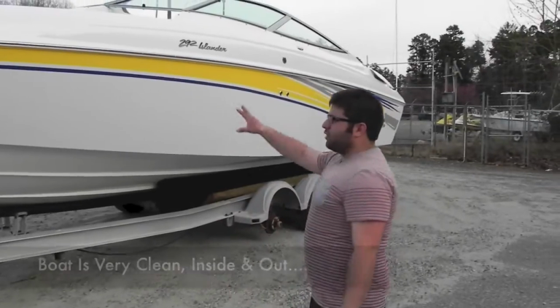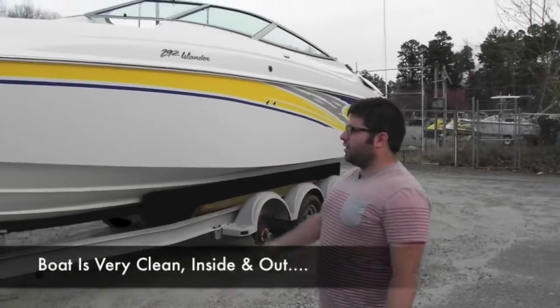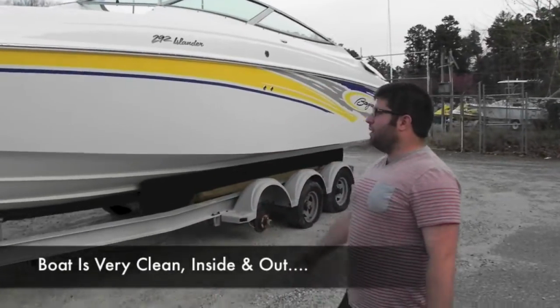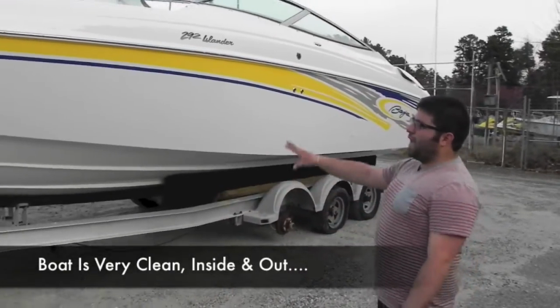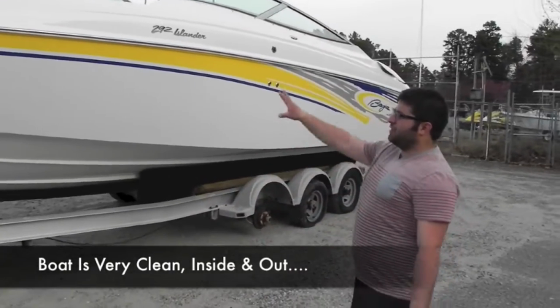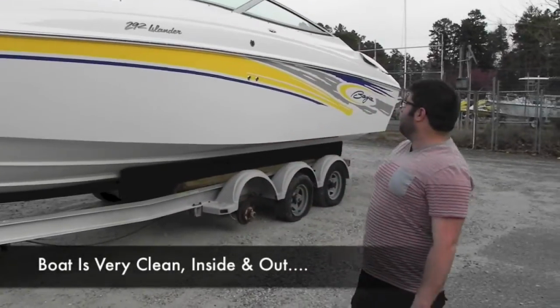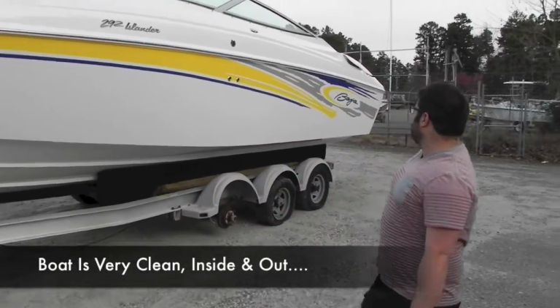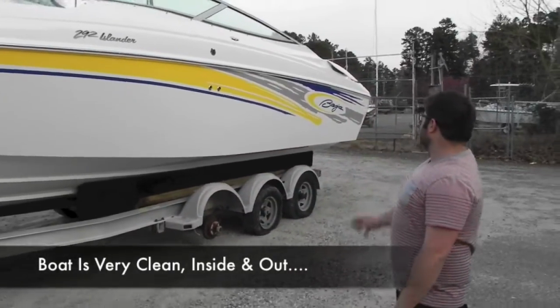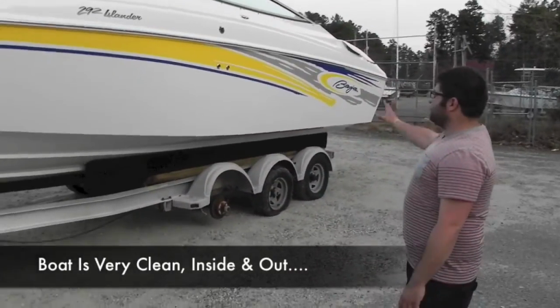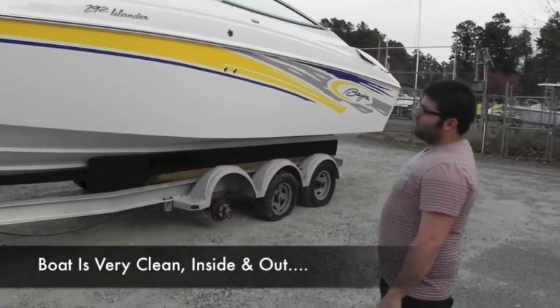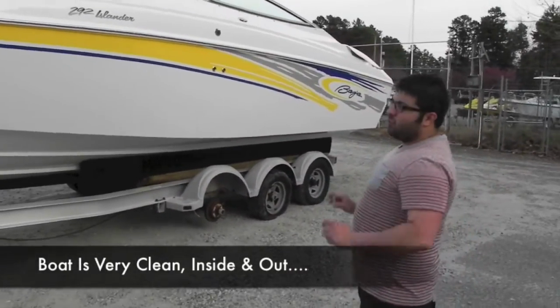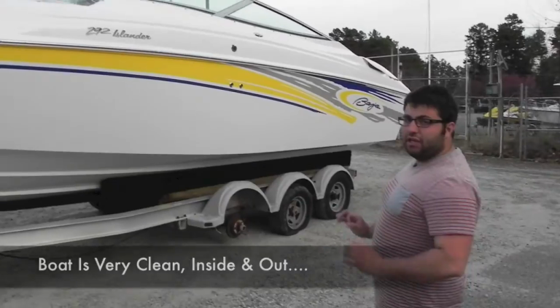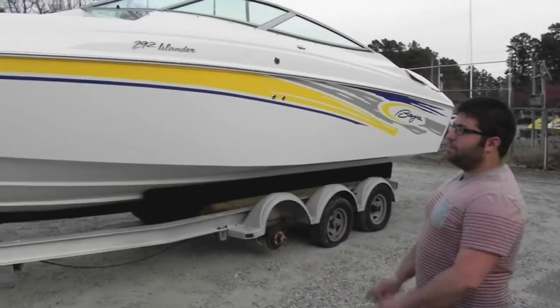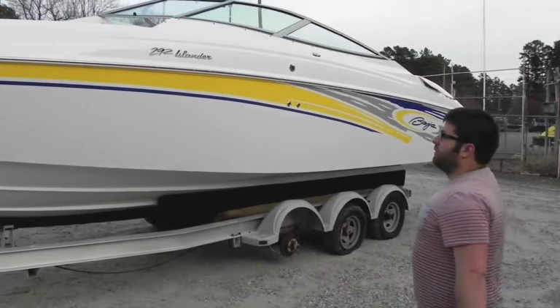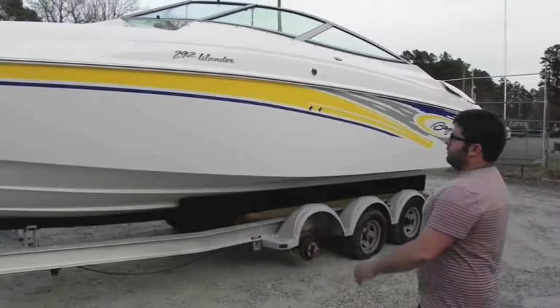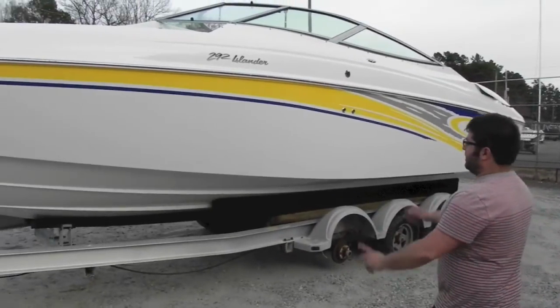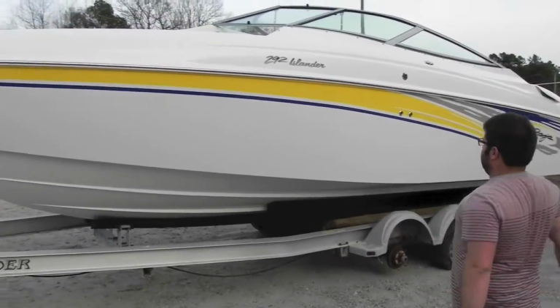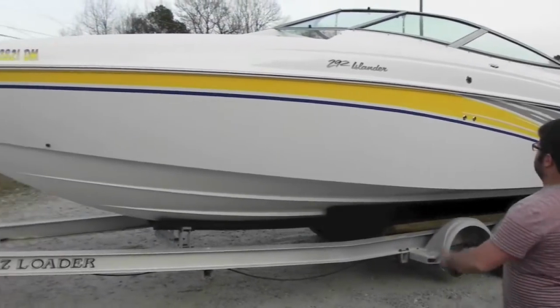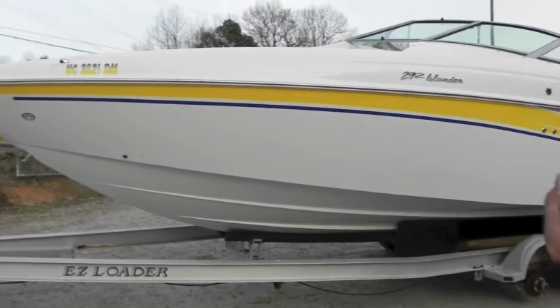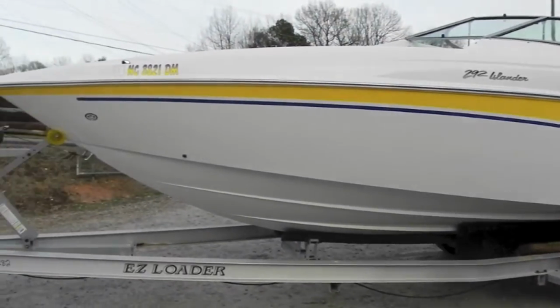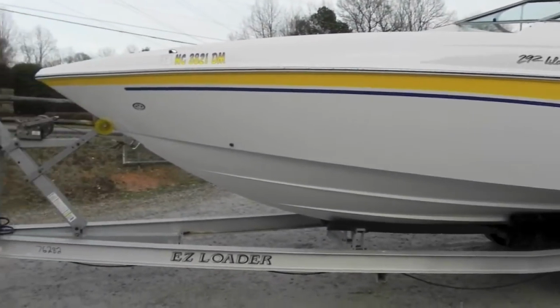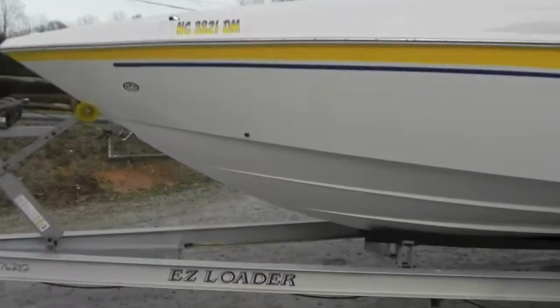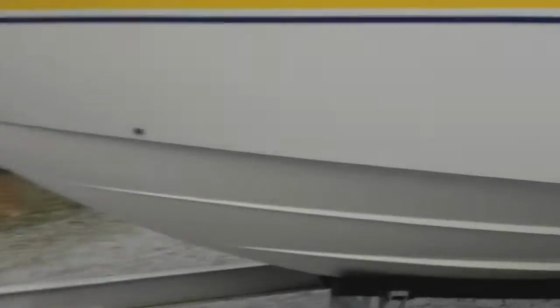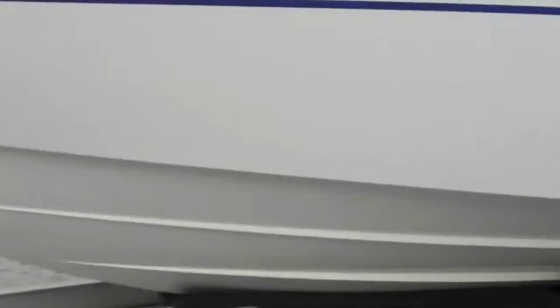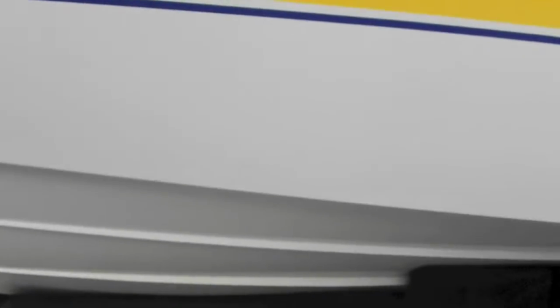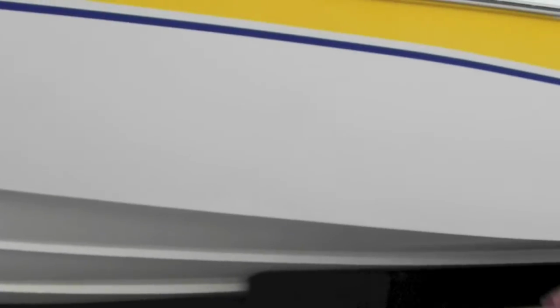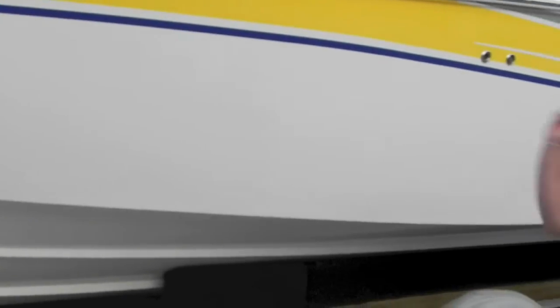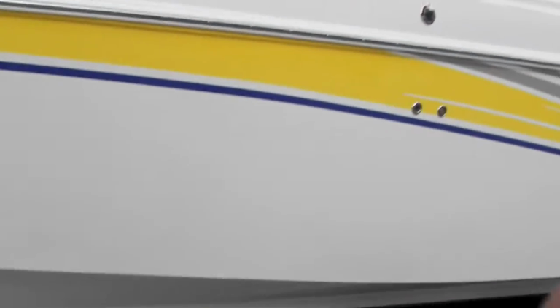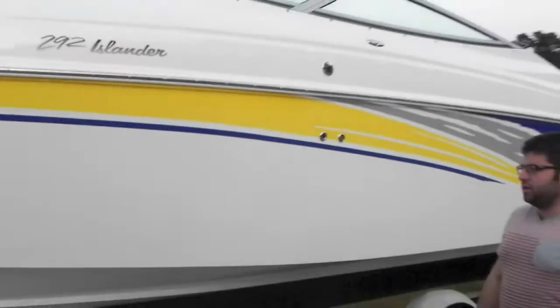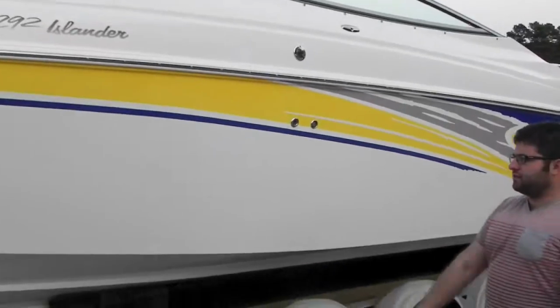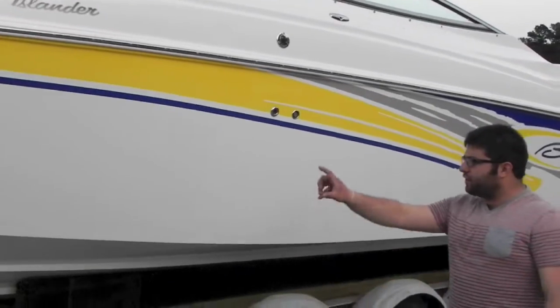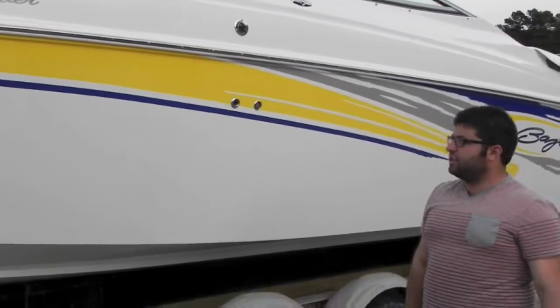Great color combo — white with the yellow, blue, and silver. Really nice boat. No dock damage, no scratches, no anything. We just freshly detailed it. Shines like you wouldn't believe. You can see a reflection in it.